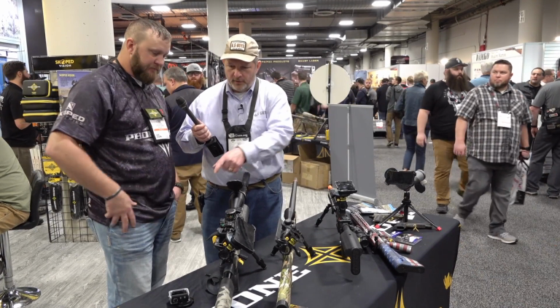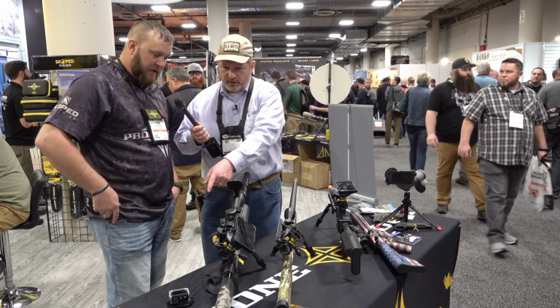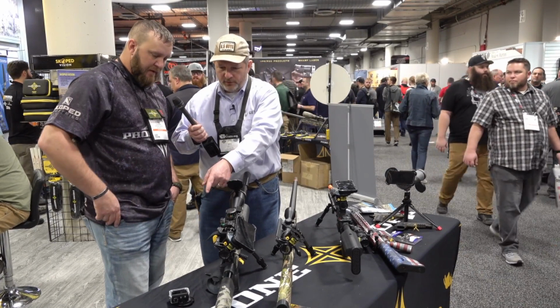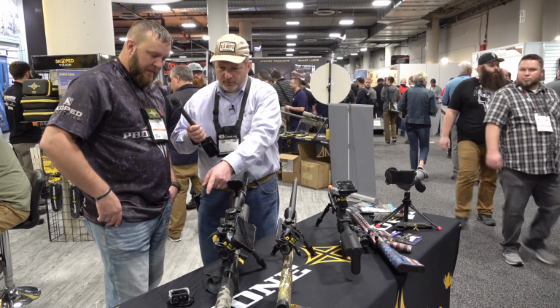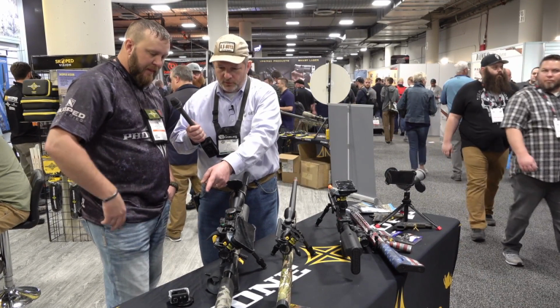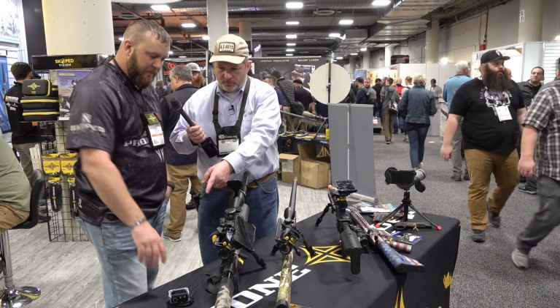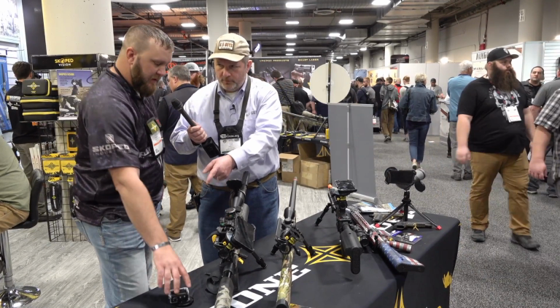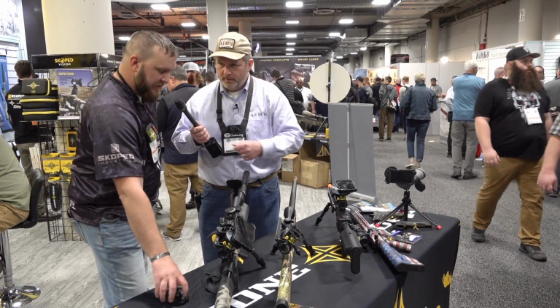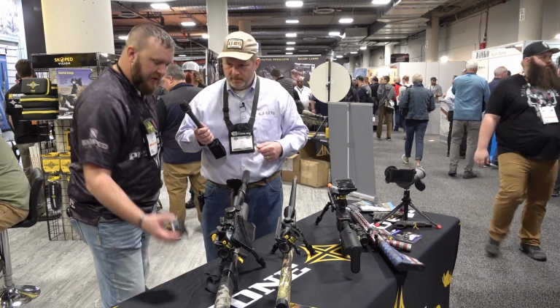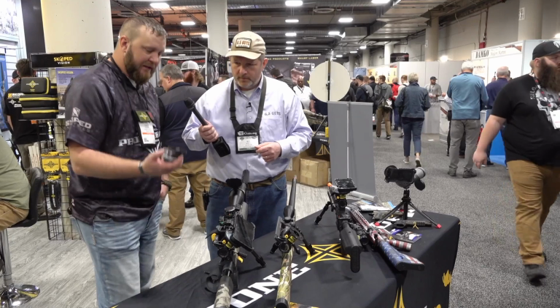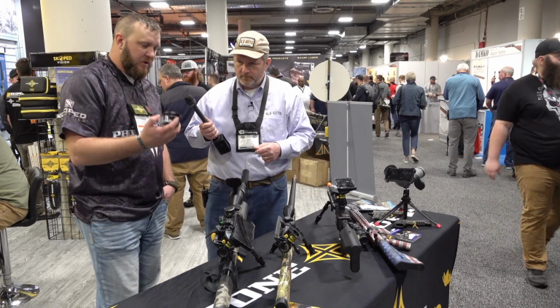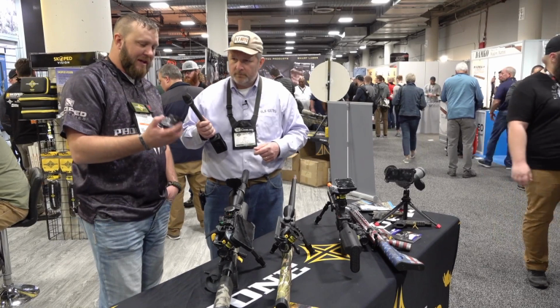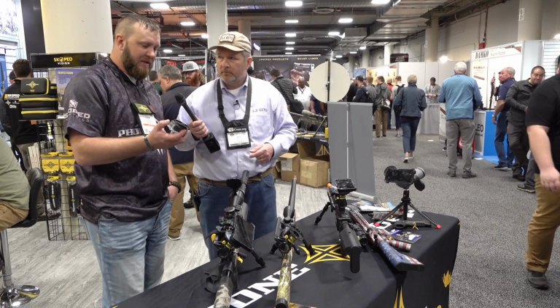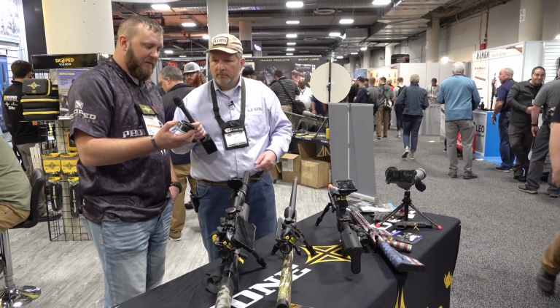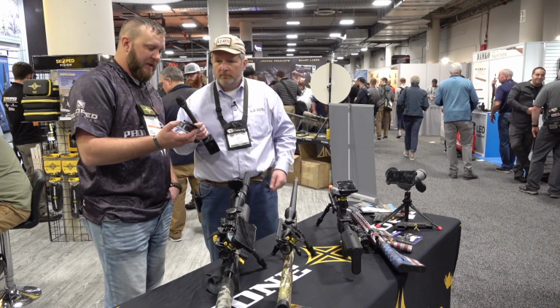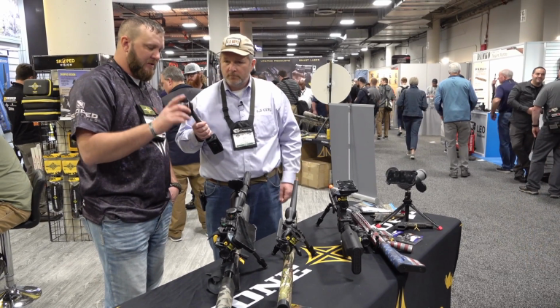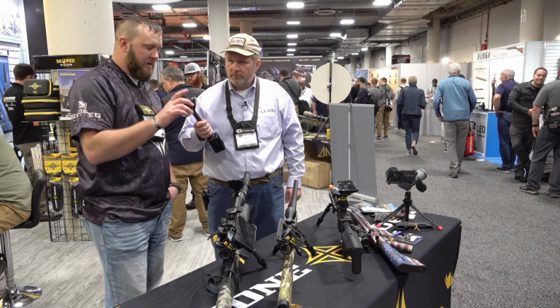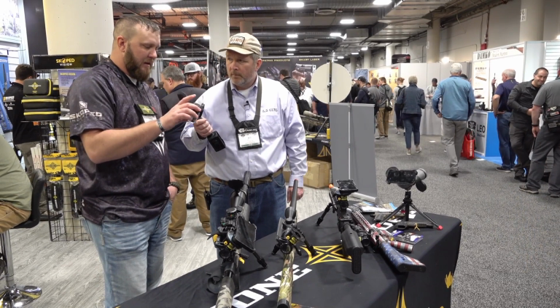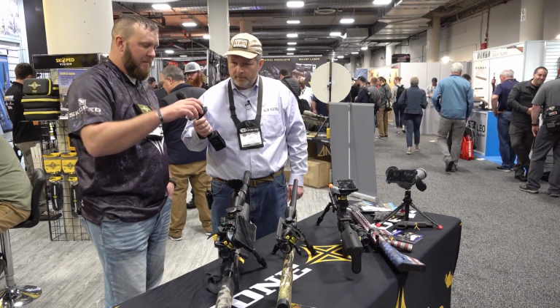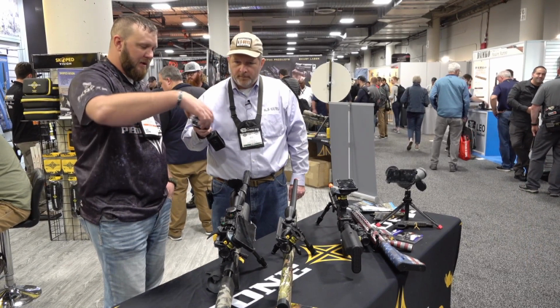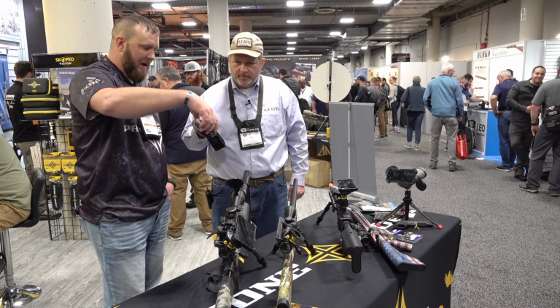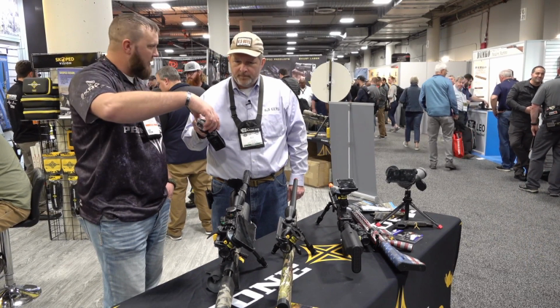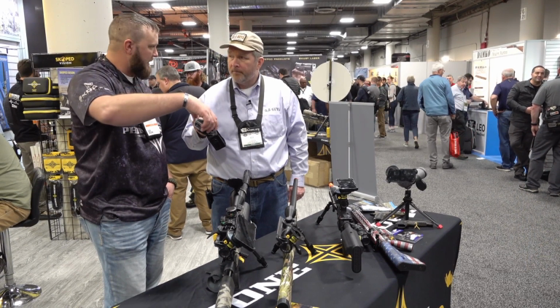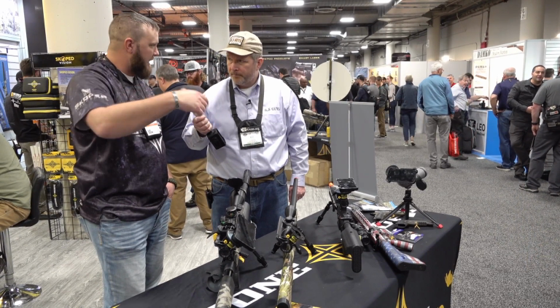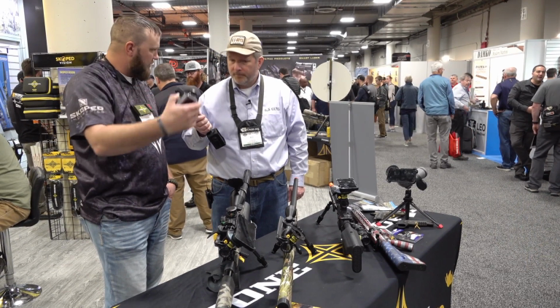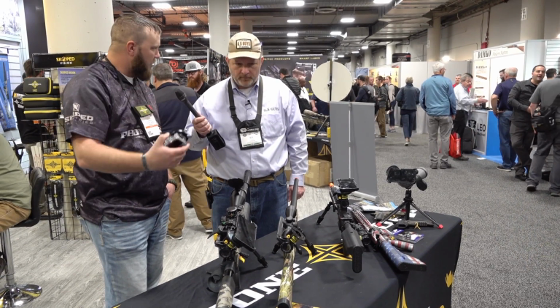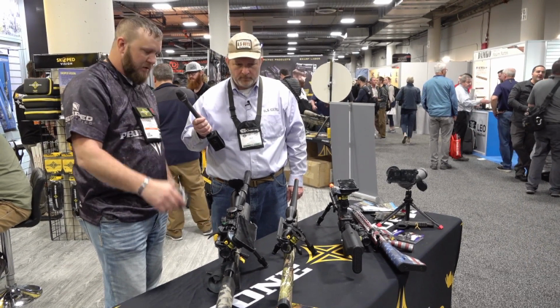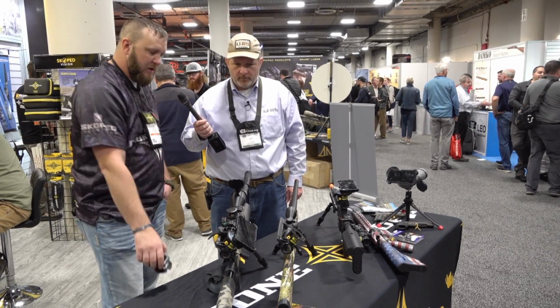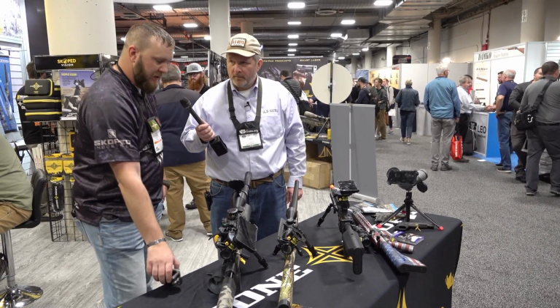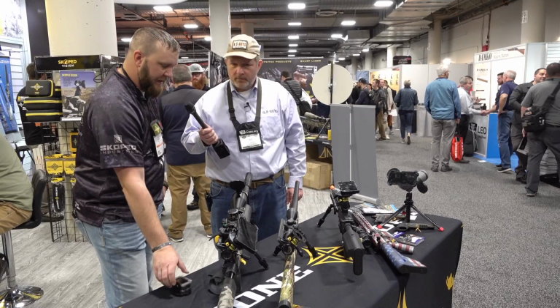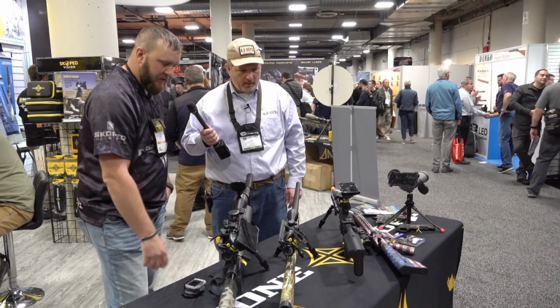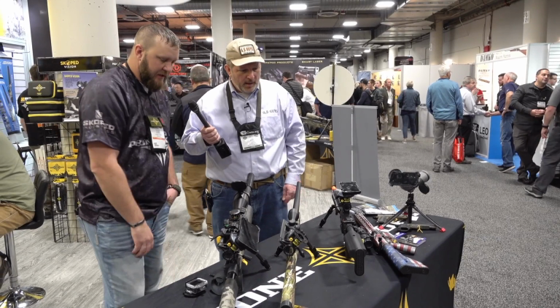Now you also support the GoPro? Yes — with the new GoPro 7s and different models we've got the ability to mount those on the side and record exactly what you're seeing.